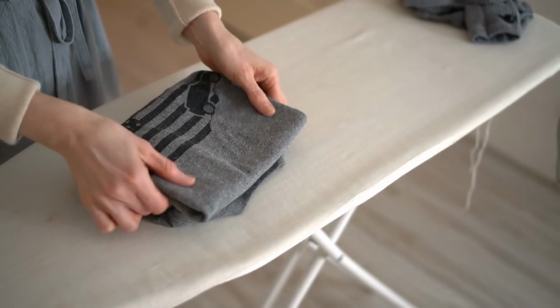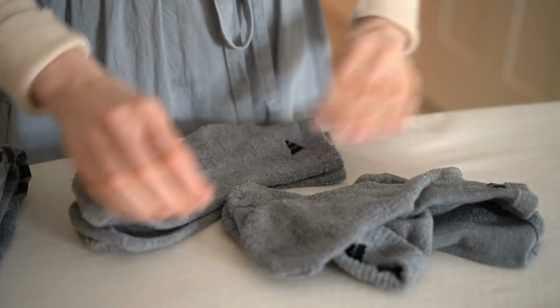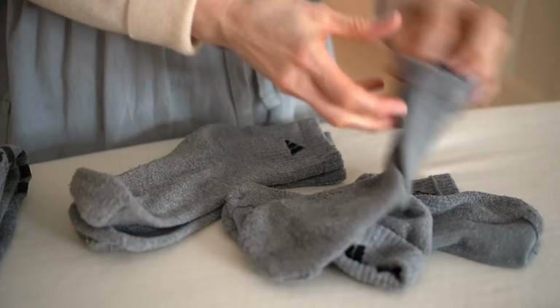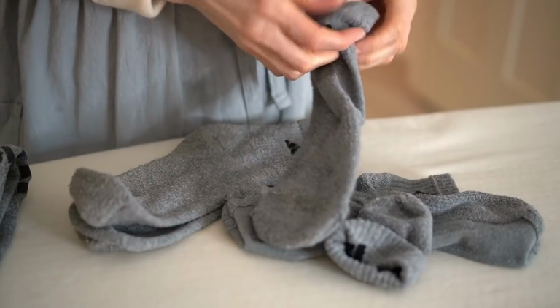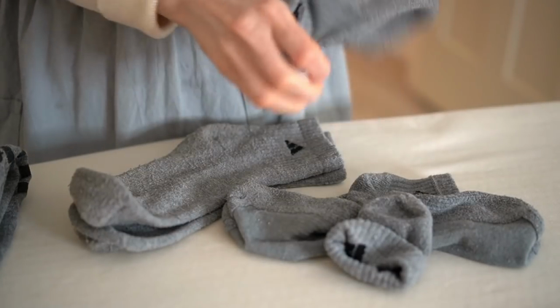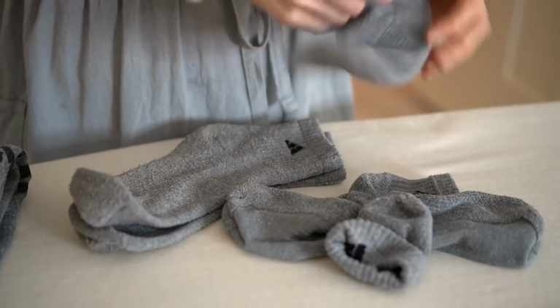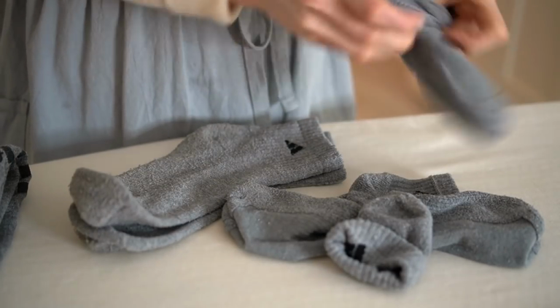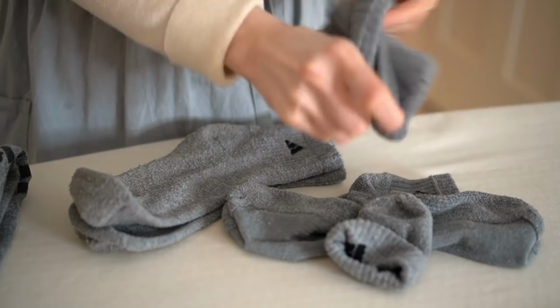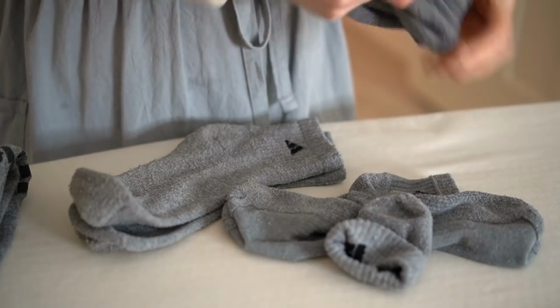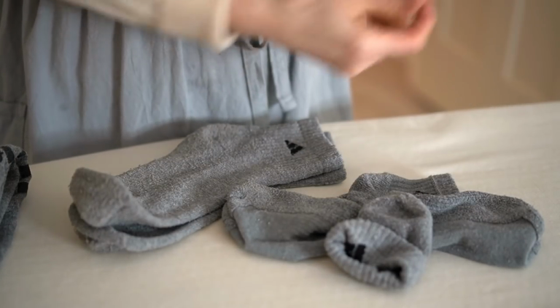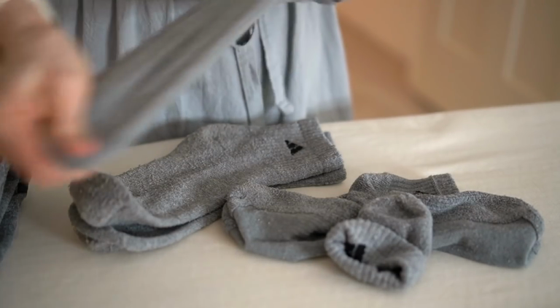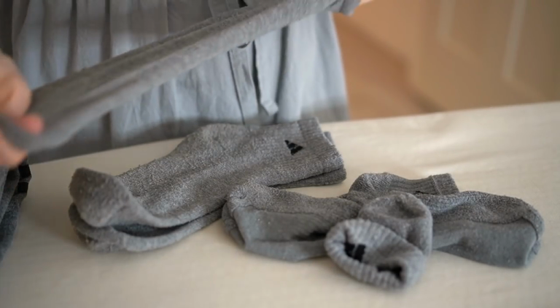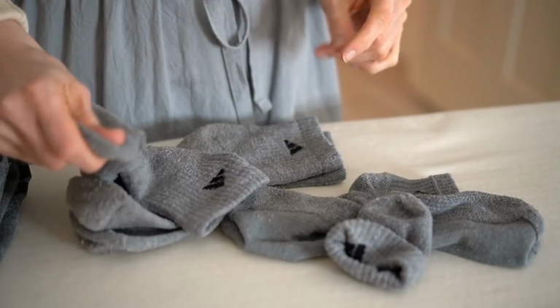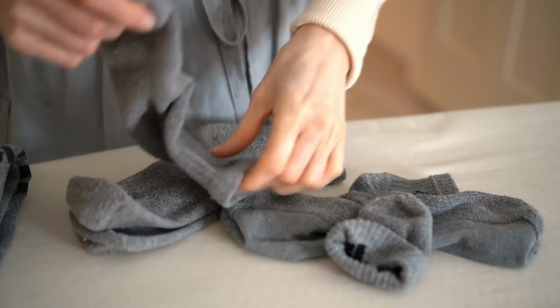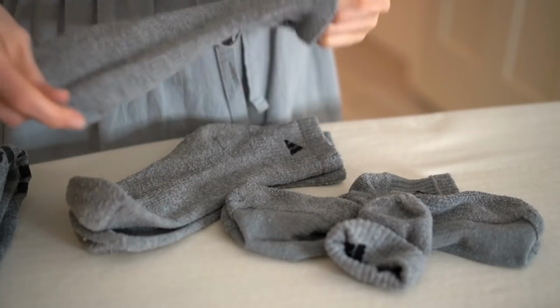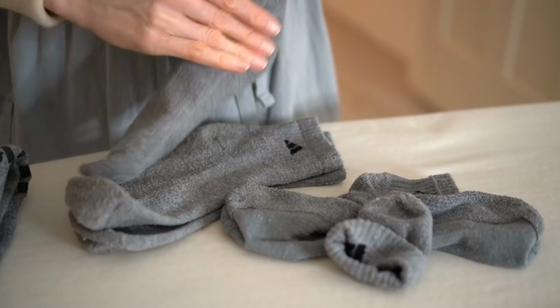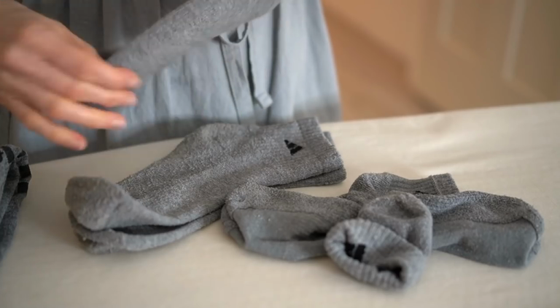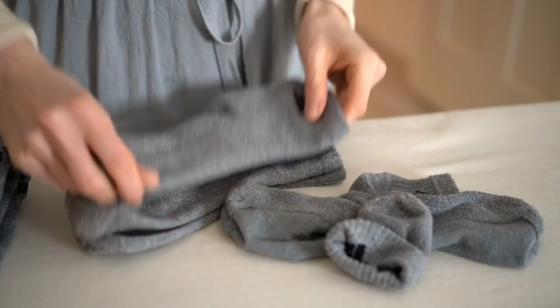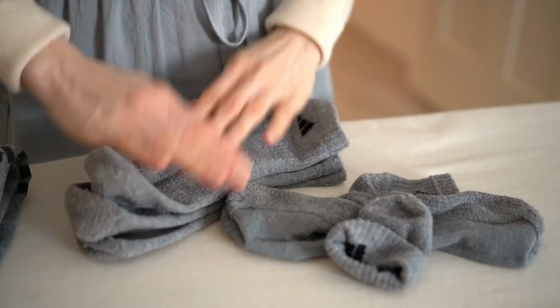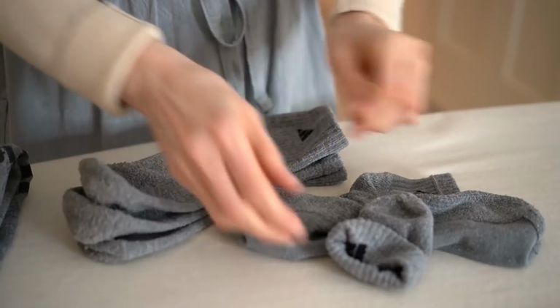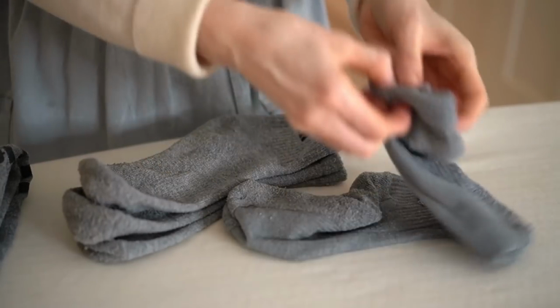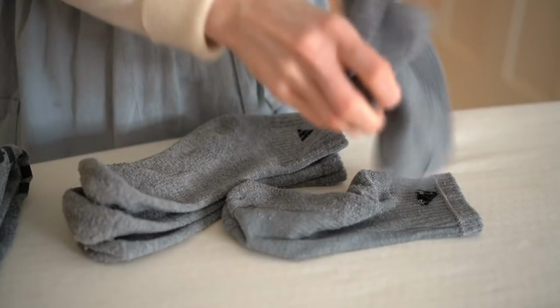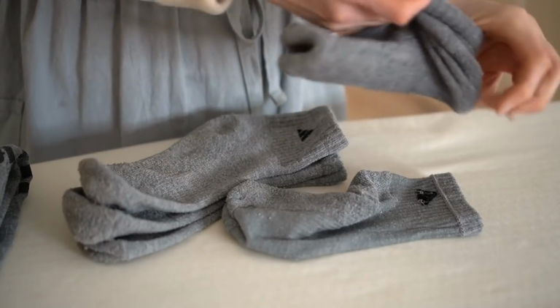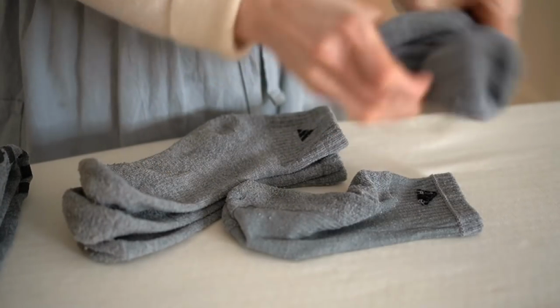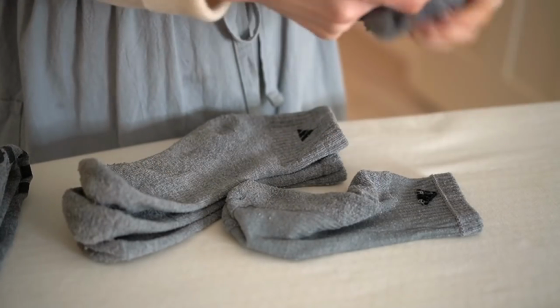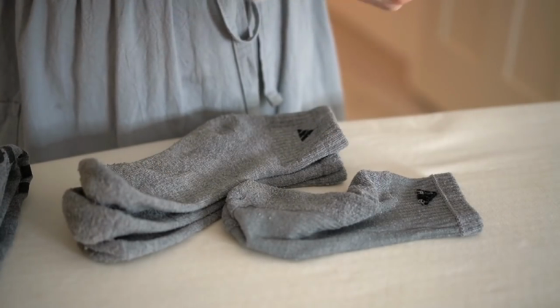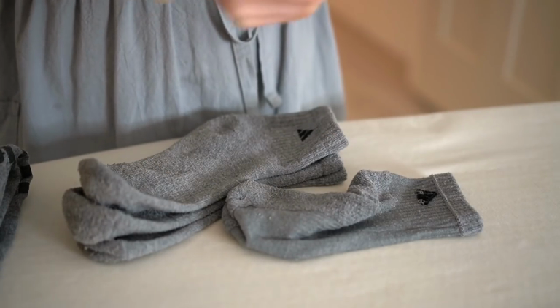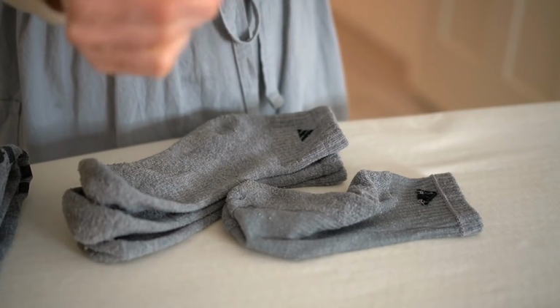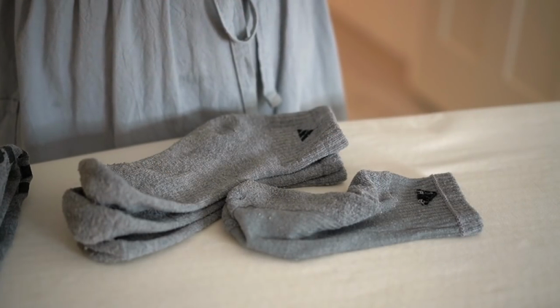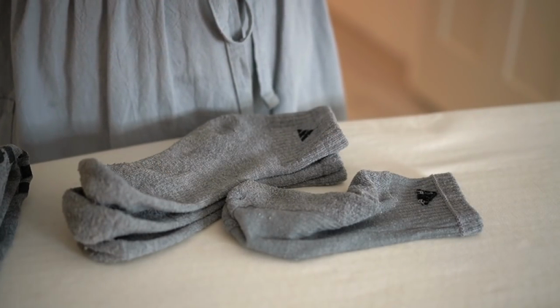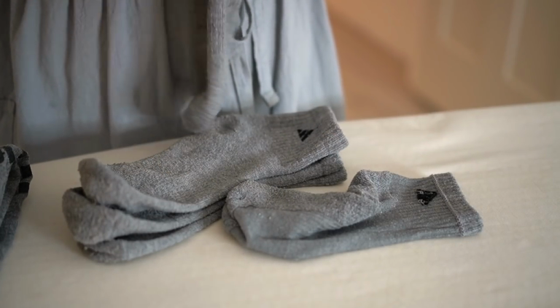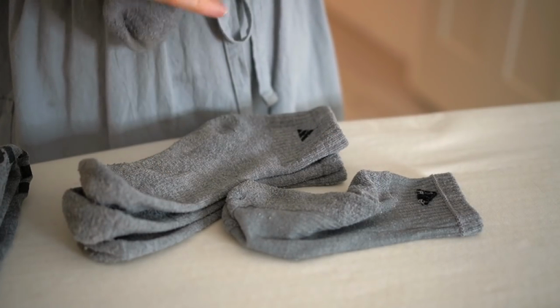Each of our family members has a different type of sock, but whatever each person has is all the same style, so I don't have to pair them up.